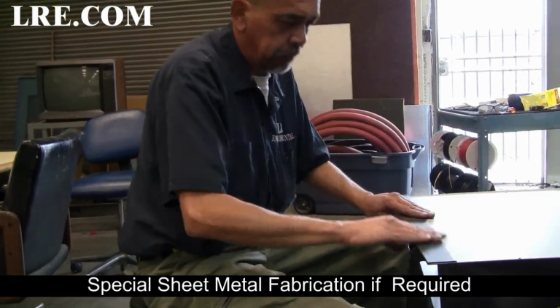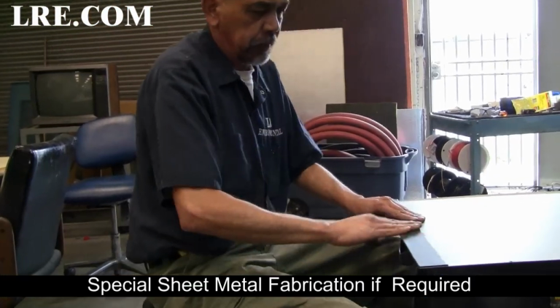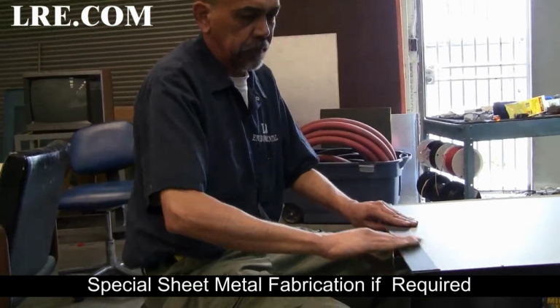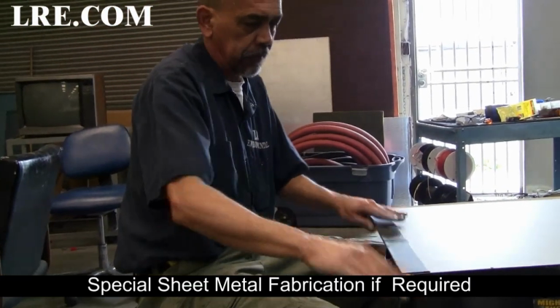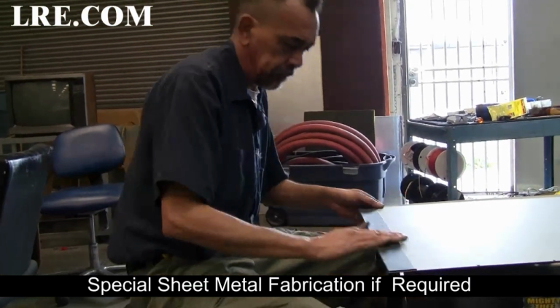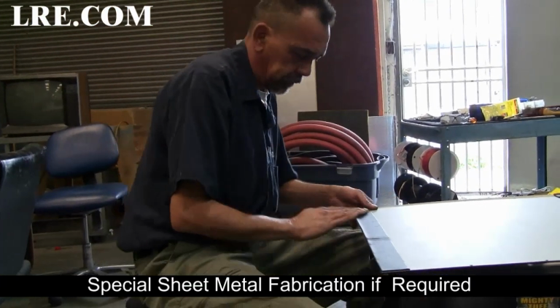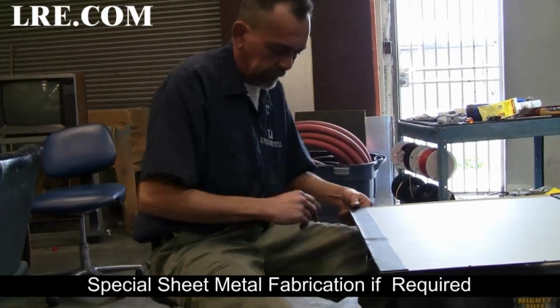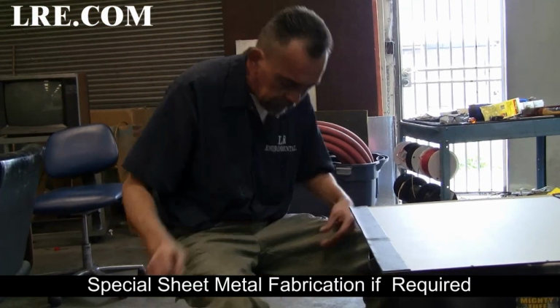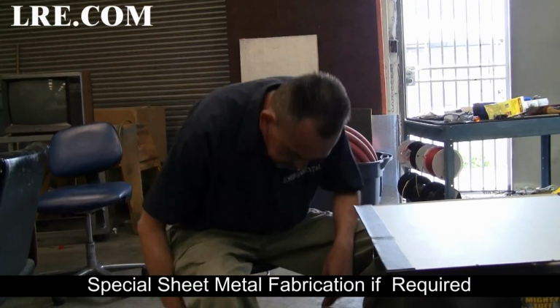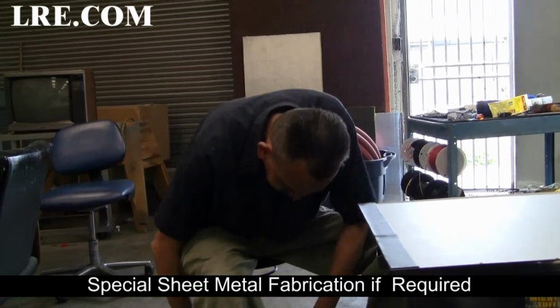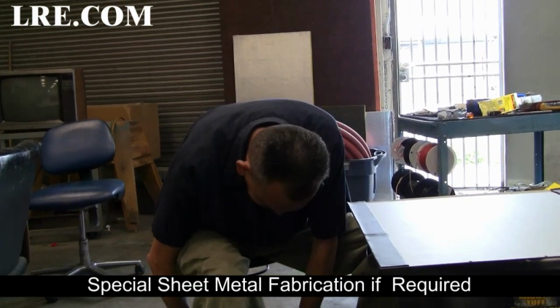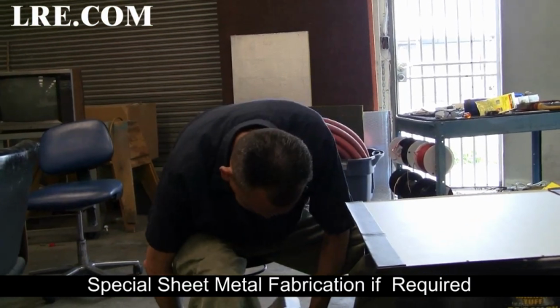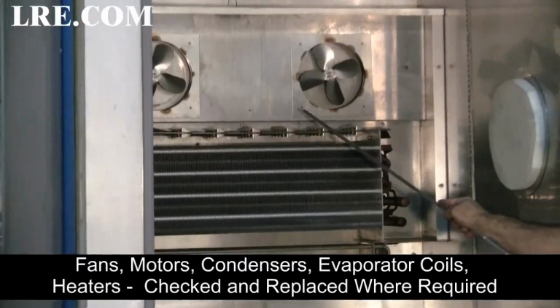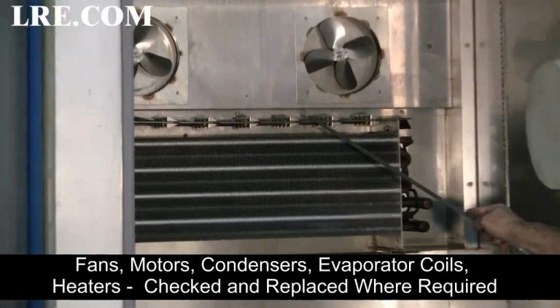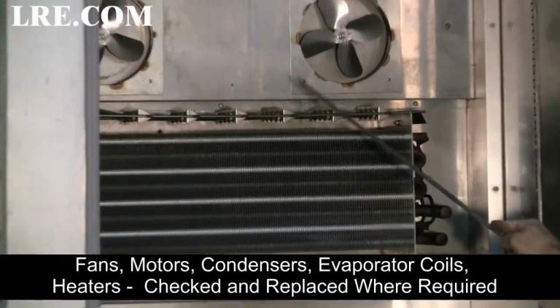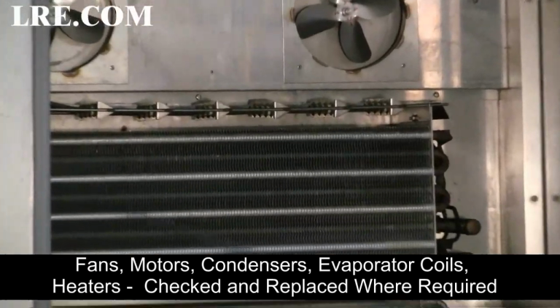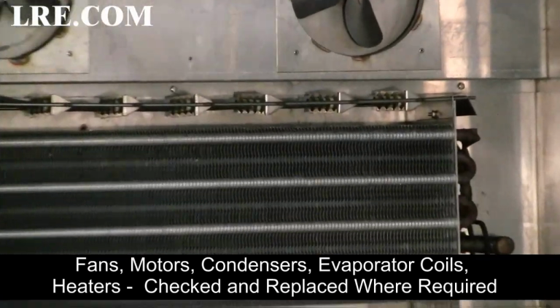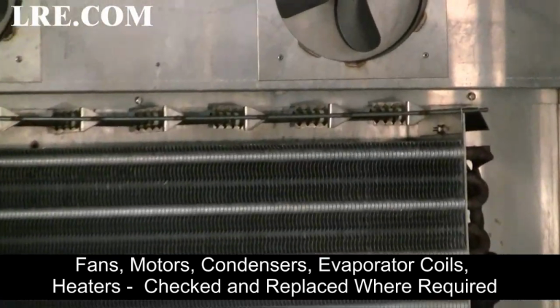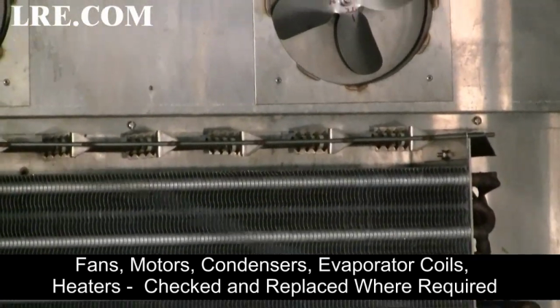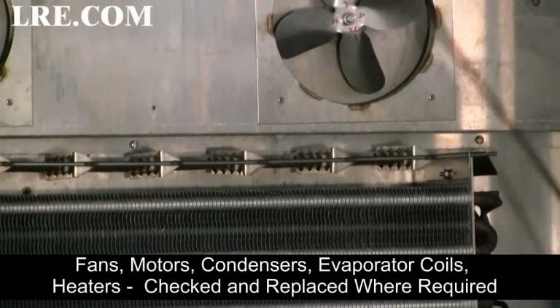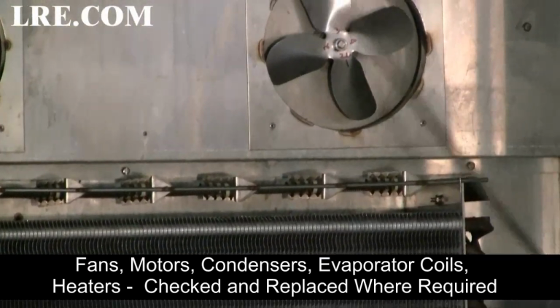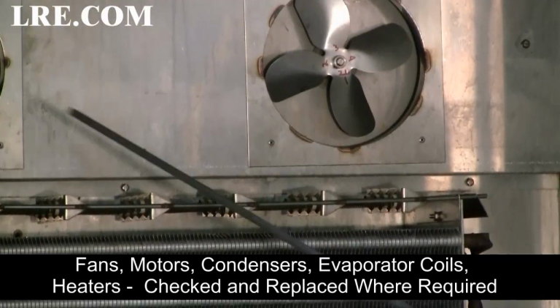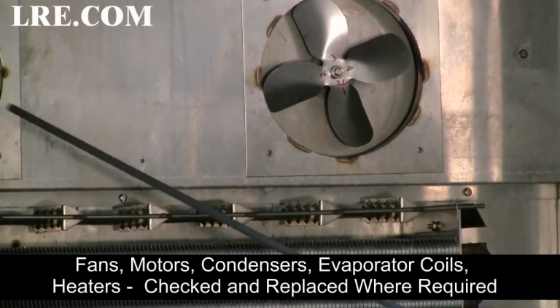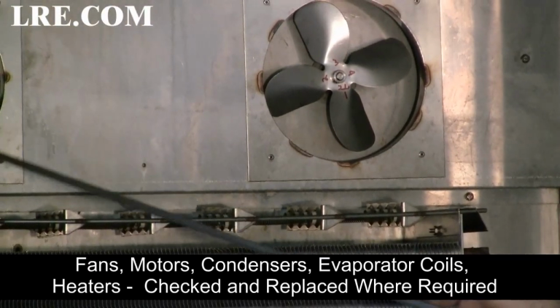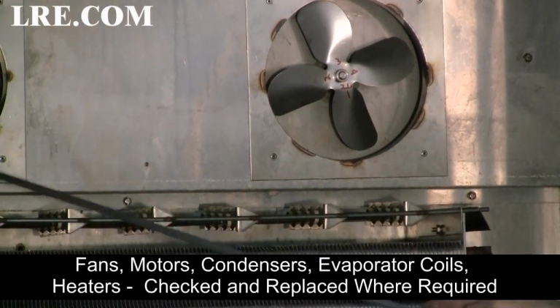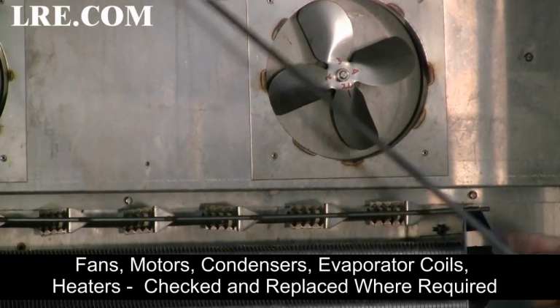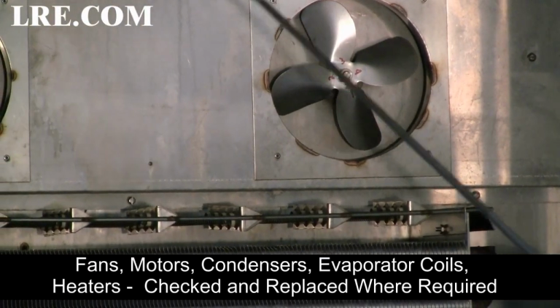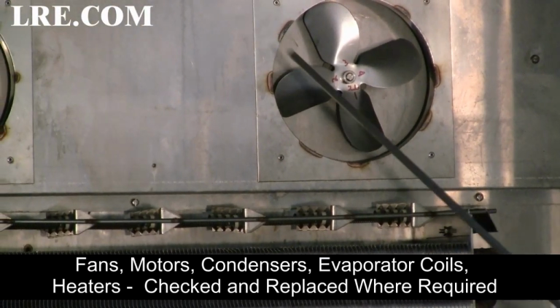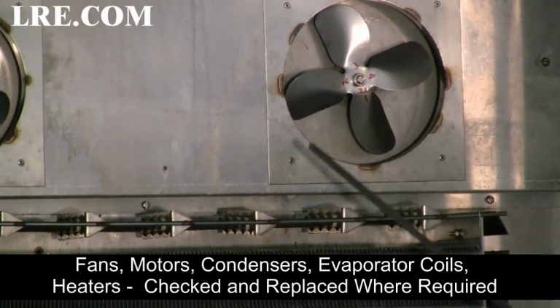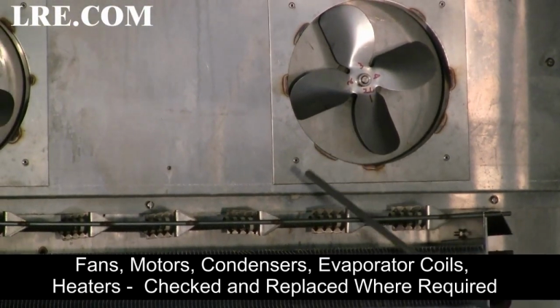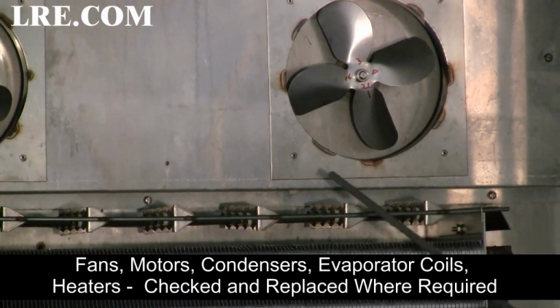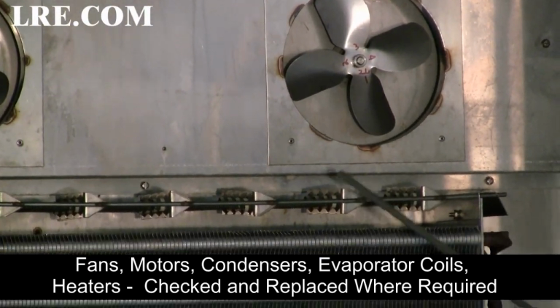Special sheet metal fabrication if required. Fans, motors, condensers, evaporator coils, heaters and other items checked and replaced where required.